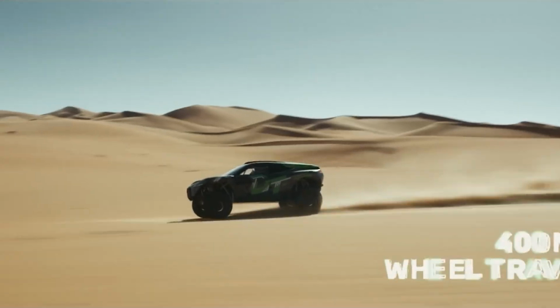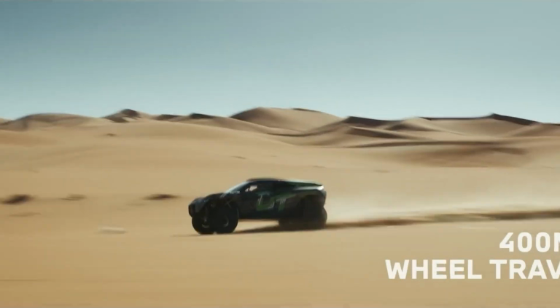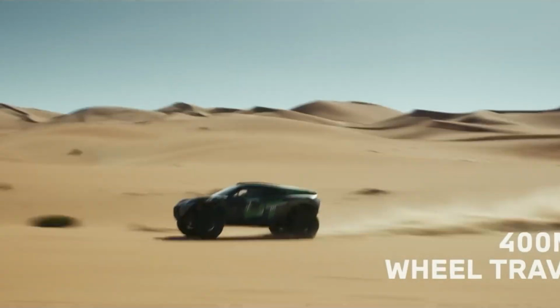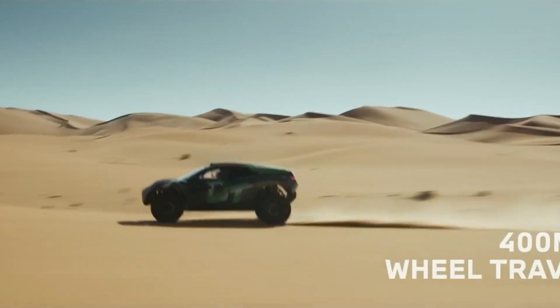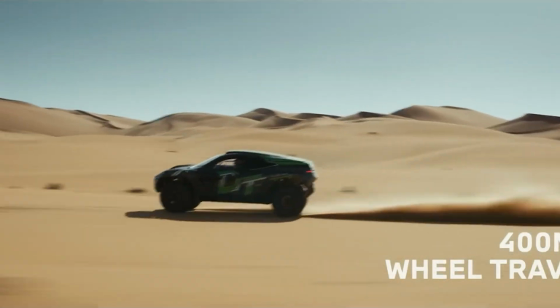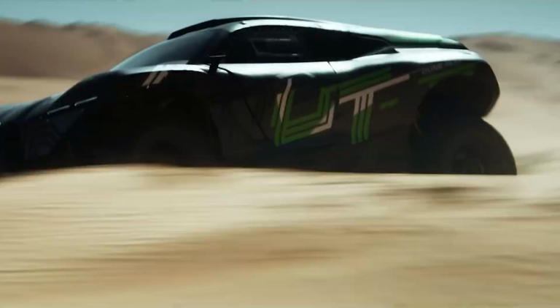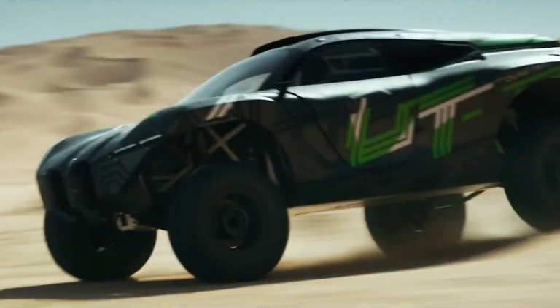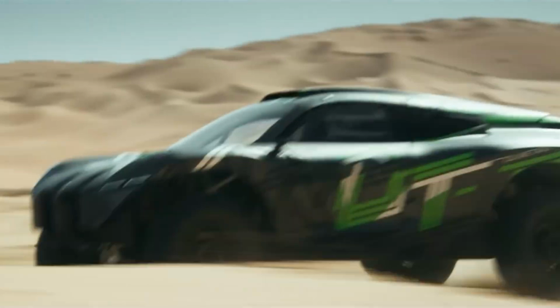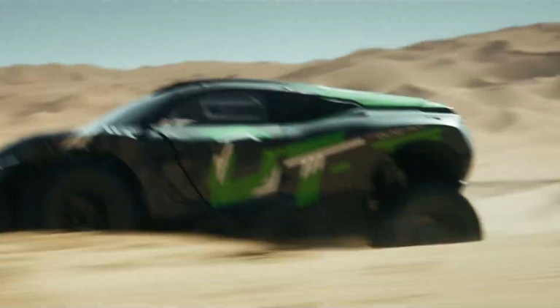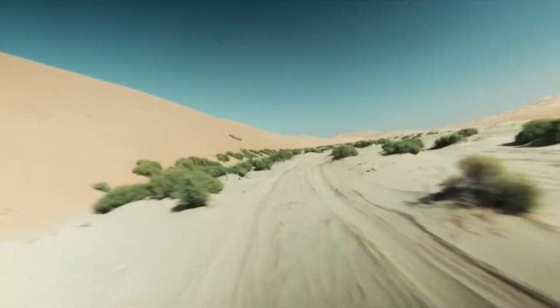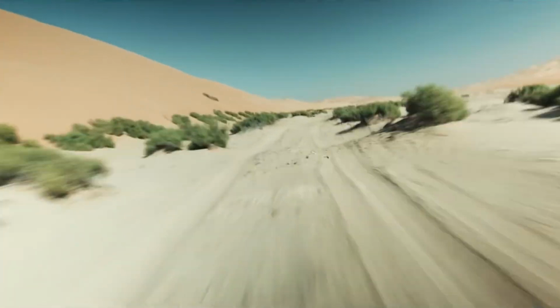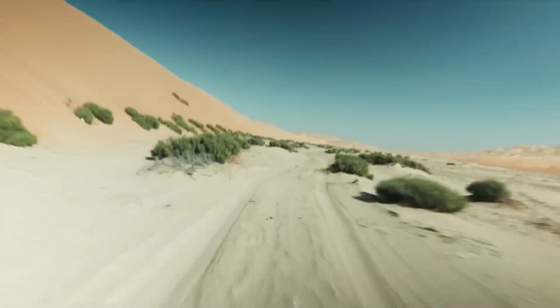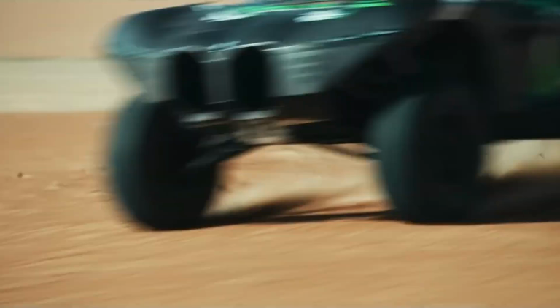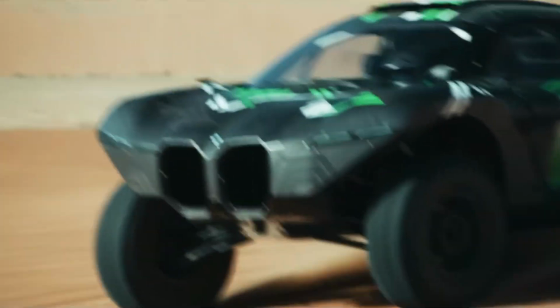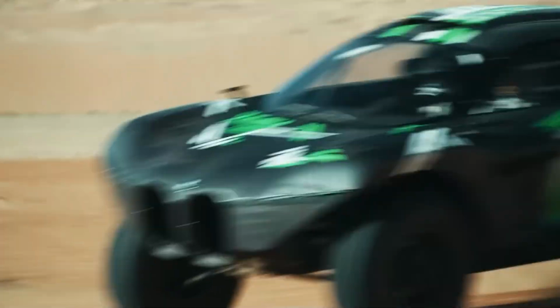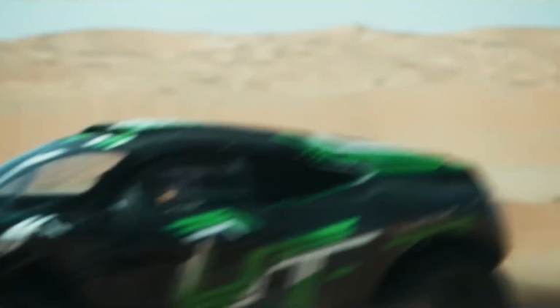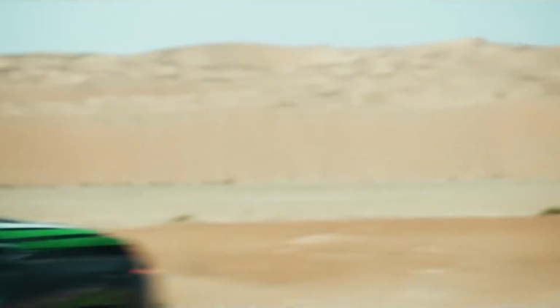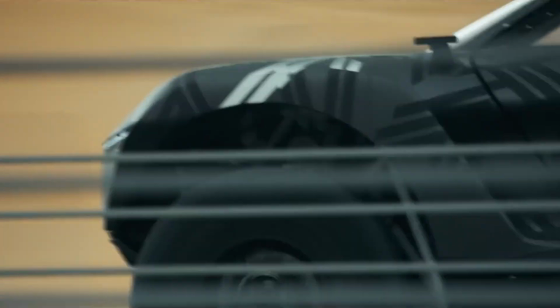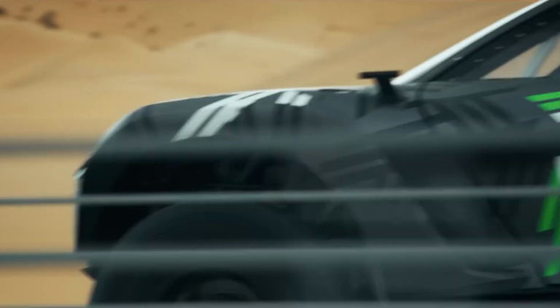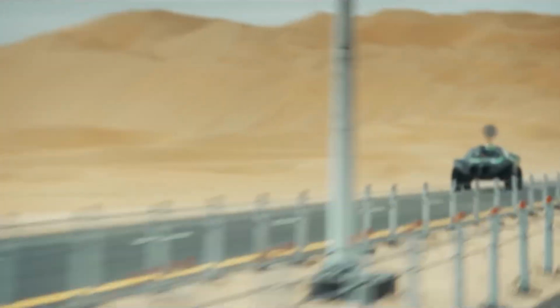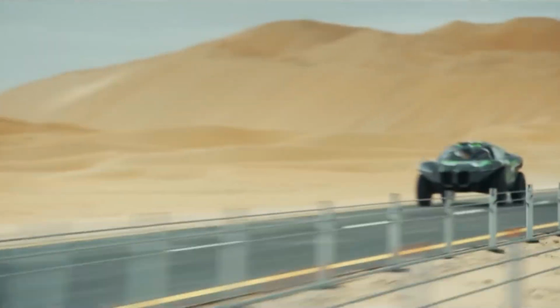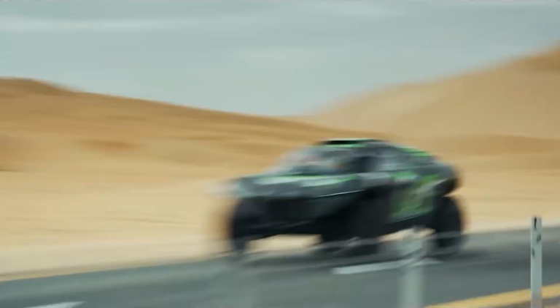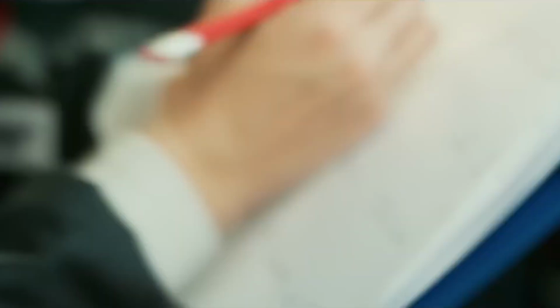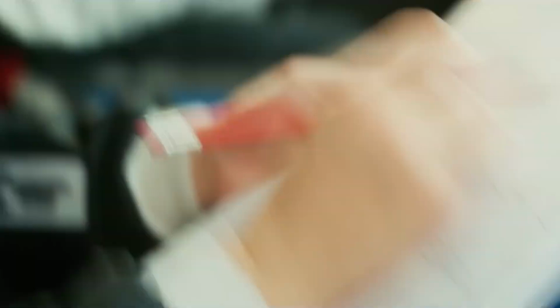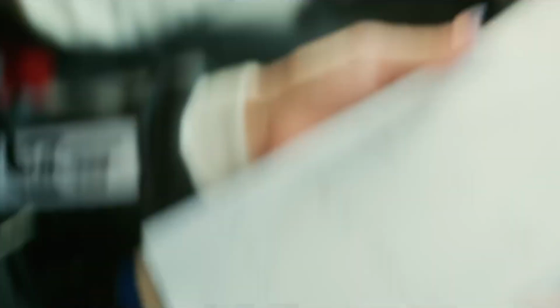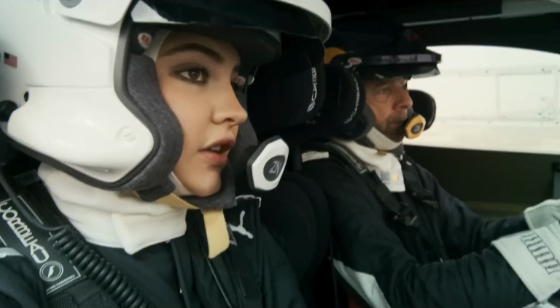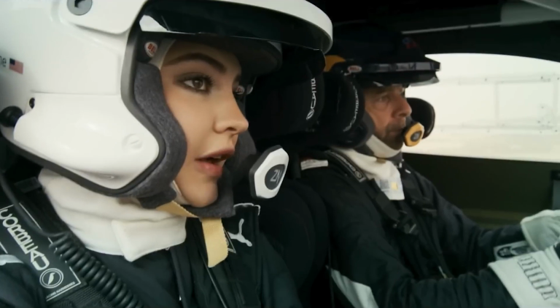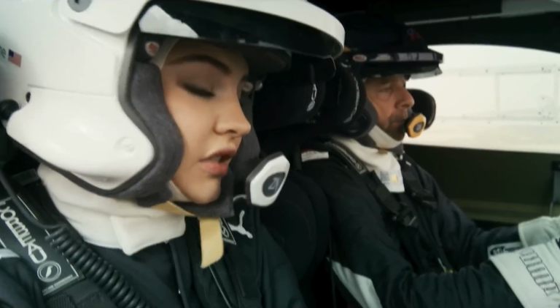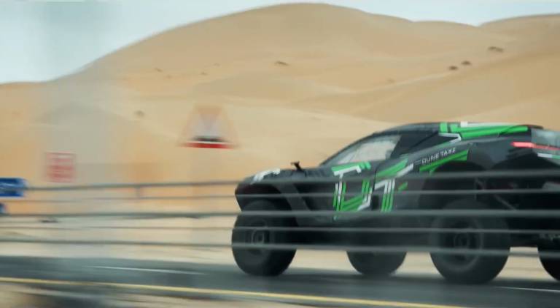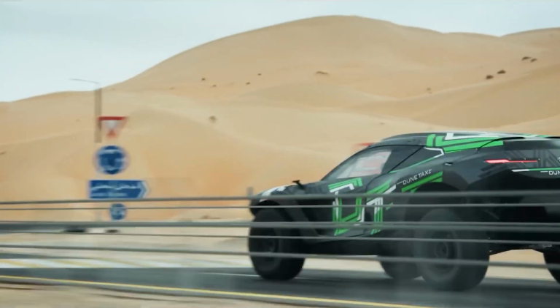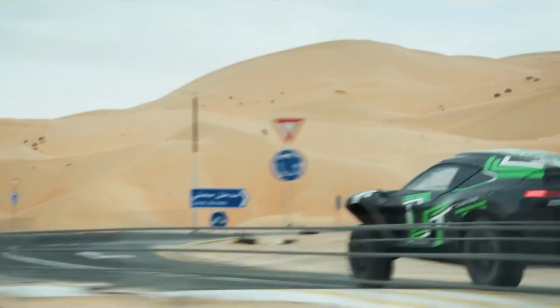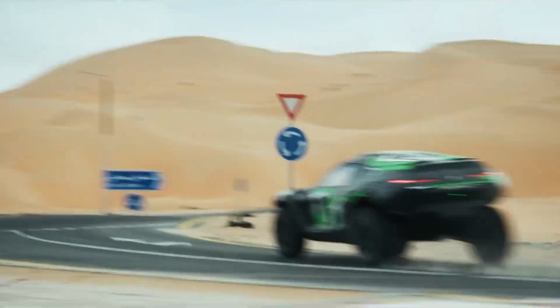Now here's the key to conquering those massive dunes: the suspension. Each wheel can move up and down about 16 inches — that's over a foot of travel. When you hit a dune at speed, the wheels can compress and extend dramatically to keep all four tires in contact with the sand.